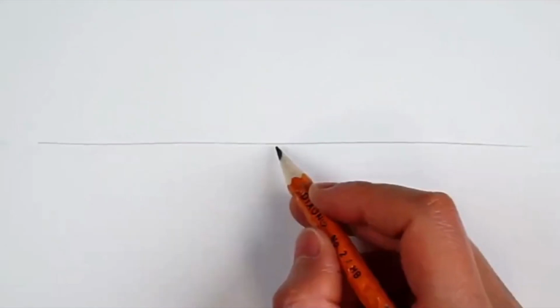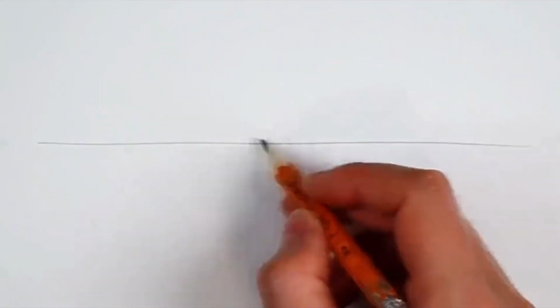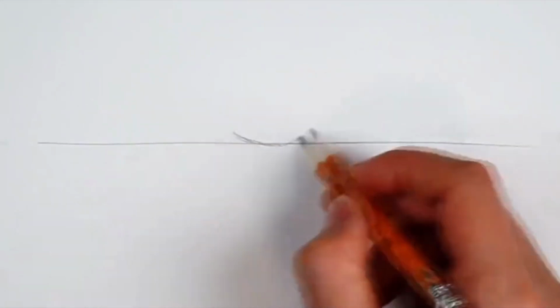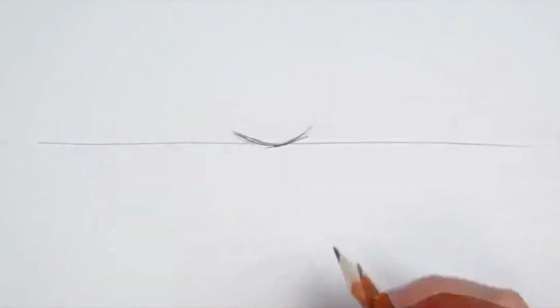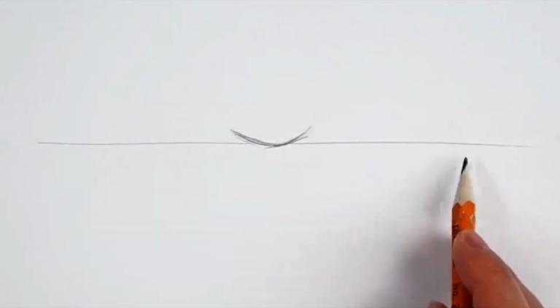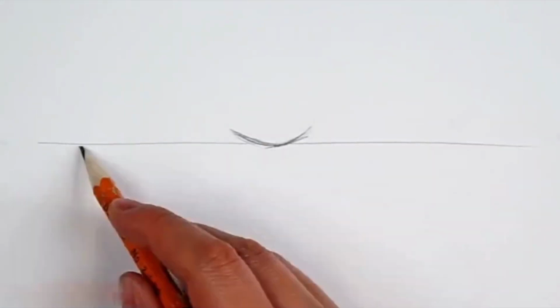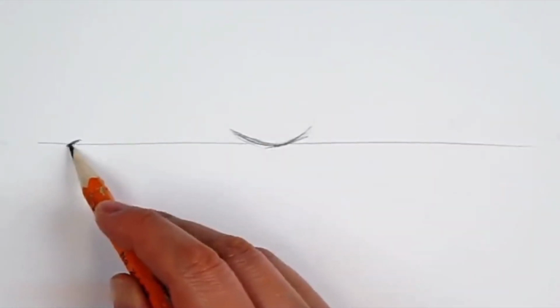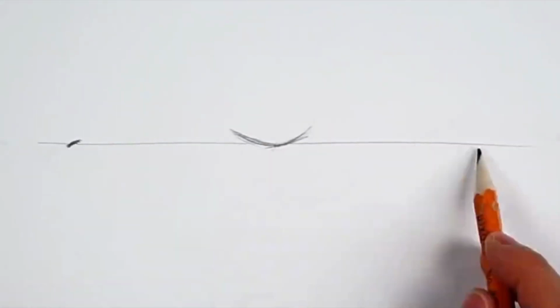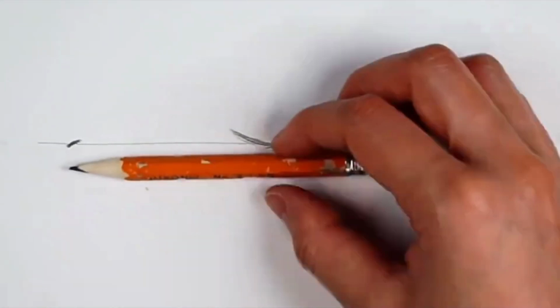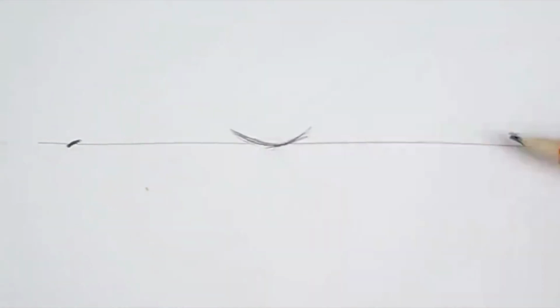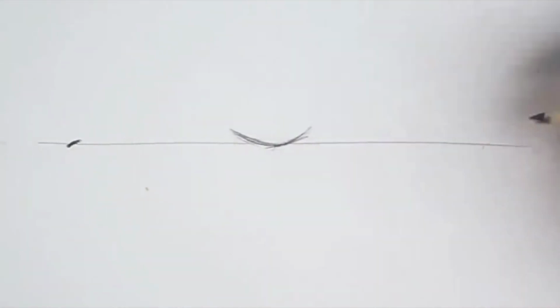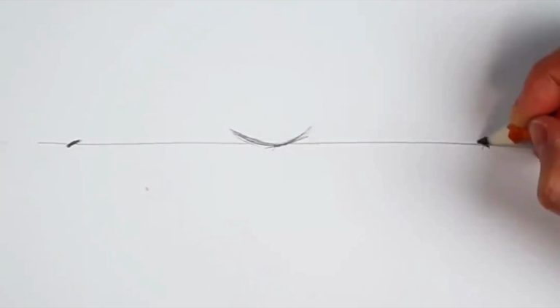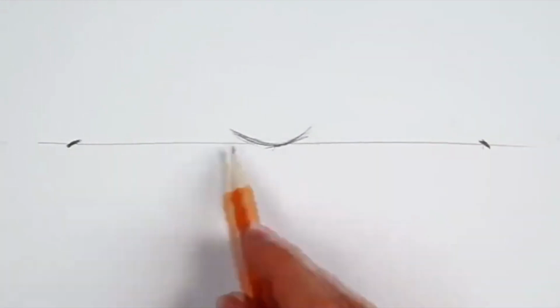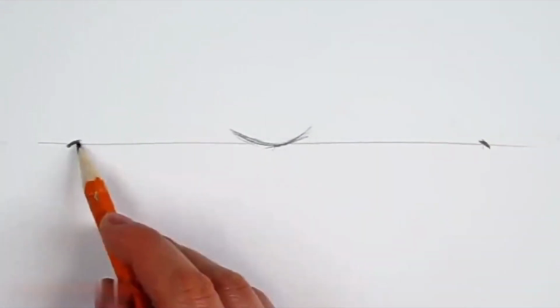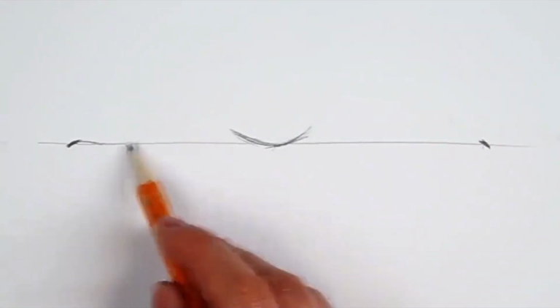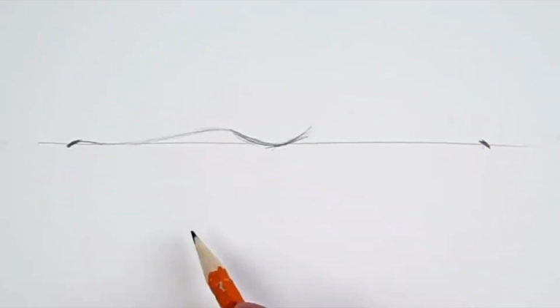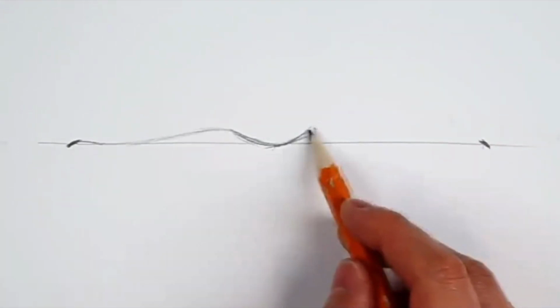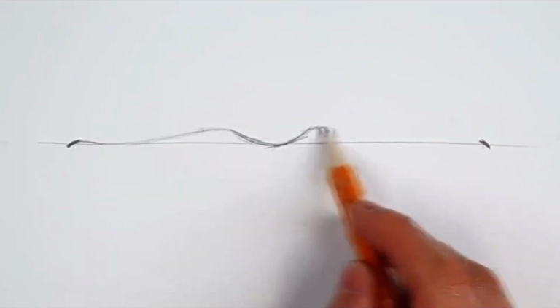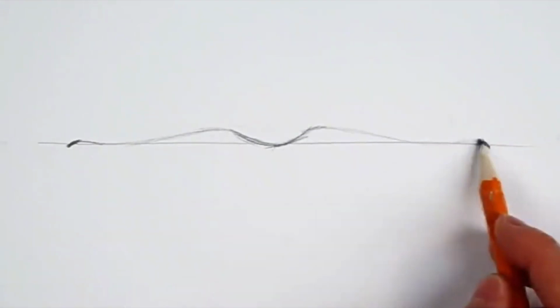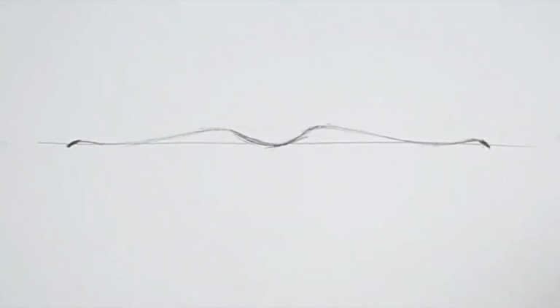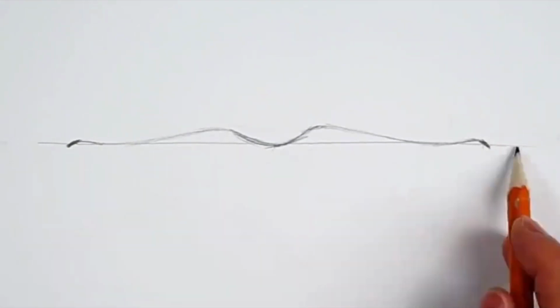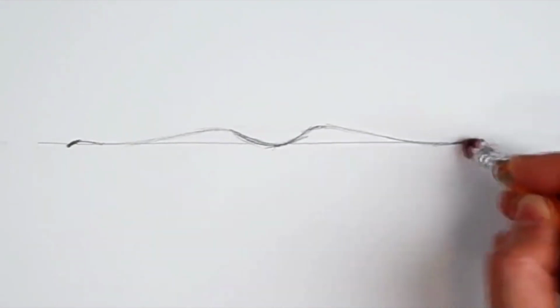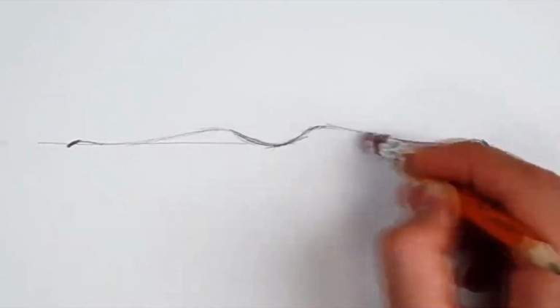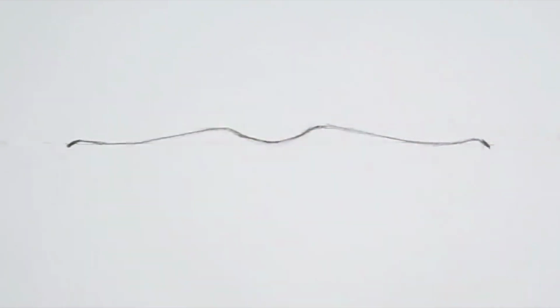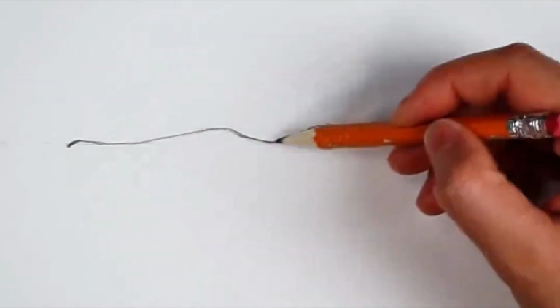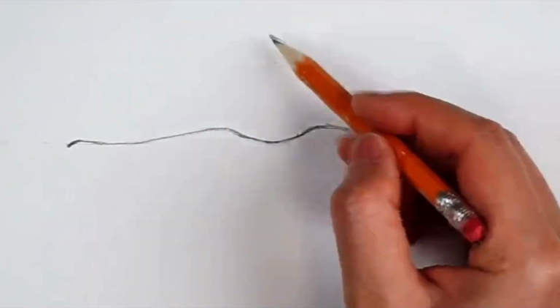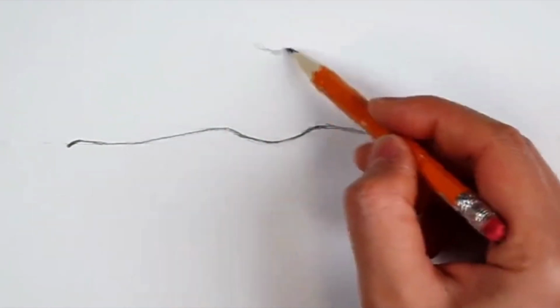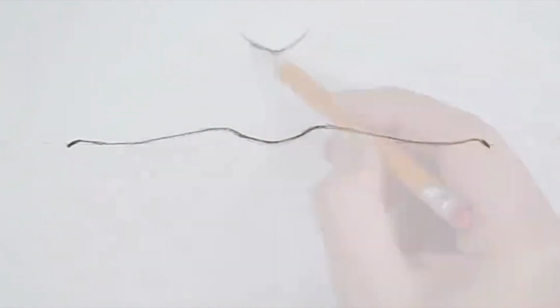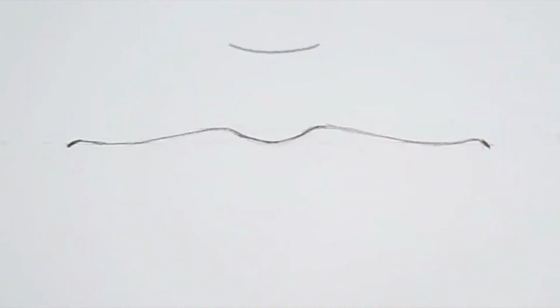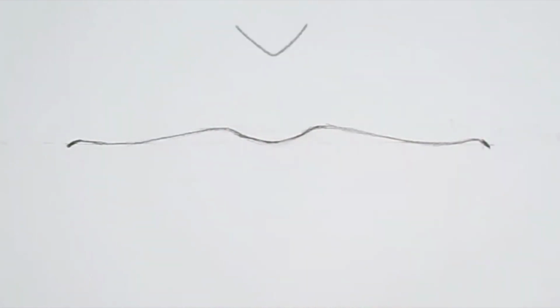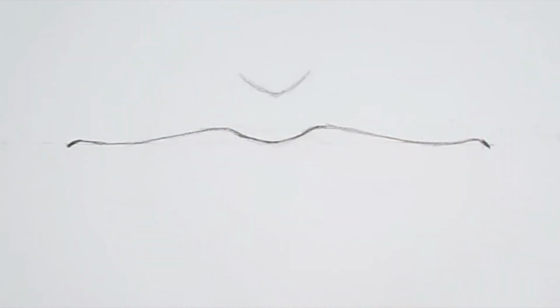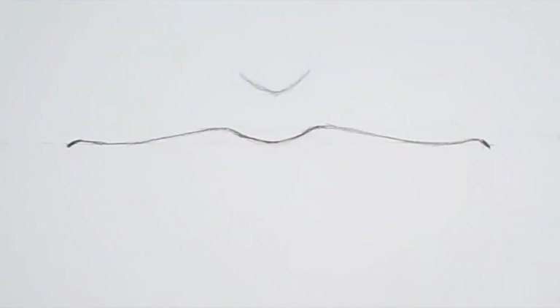We need to determine the positions and then connect them into a line. This line has a curve — it is the curve in the middle of our upper and lower lips. After drawing the mouth line, we draw the curve of the upper lip and the position of the philtrum.